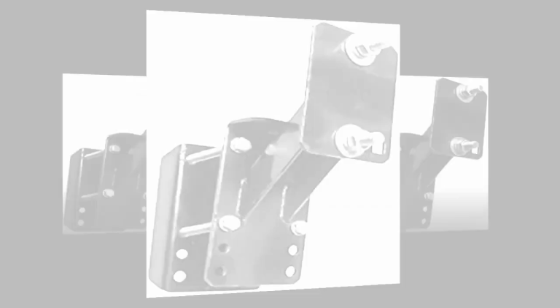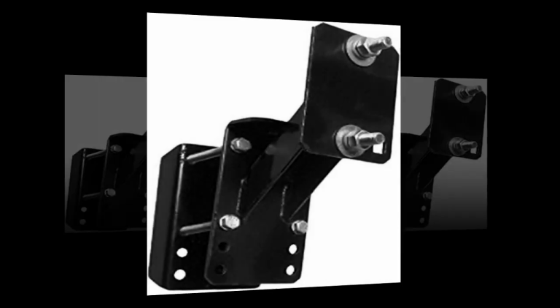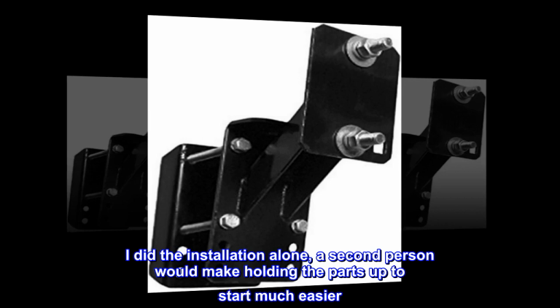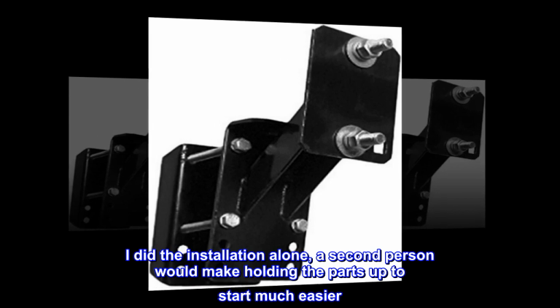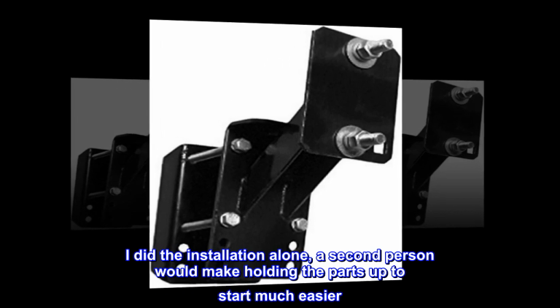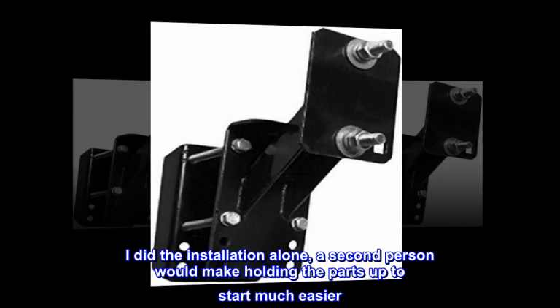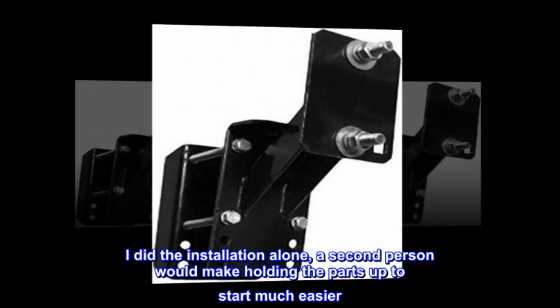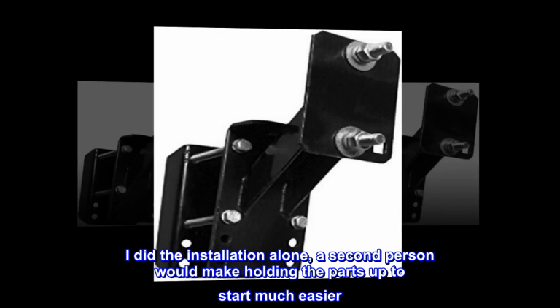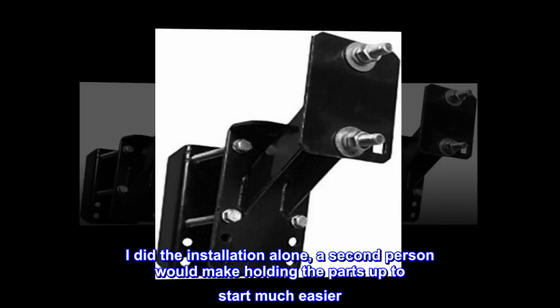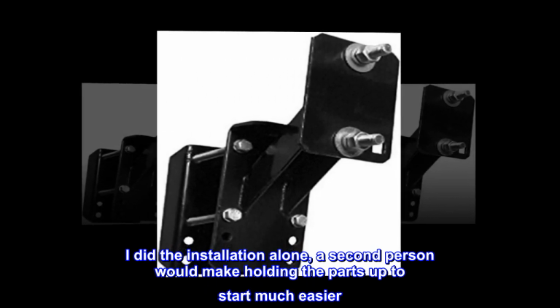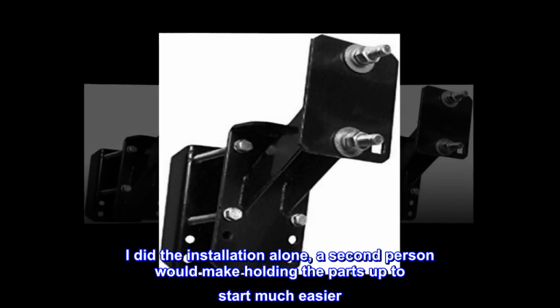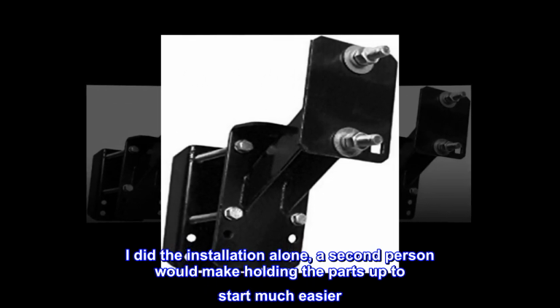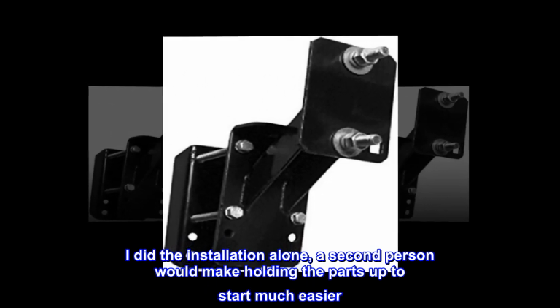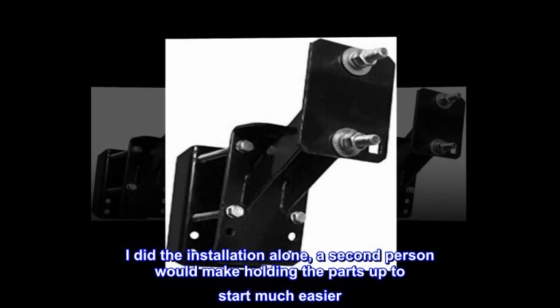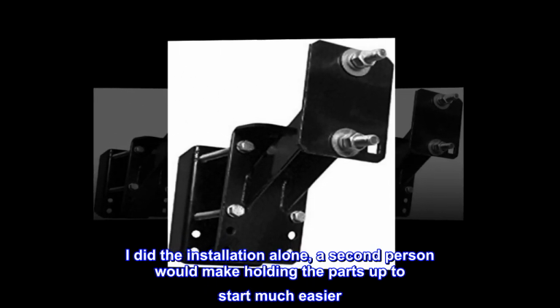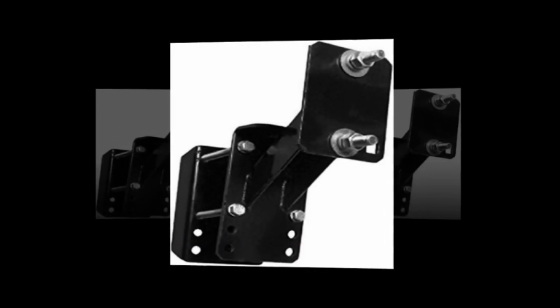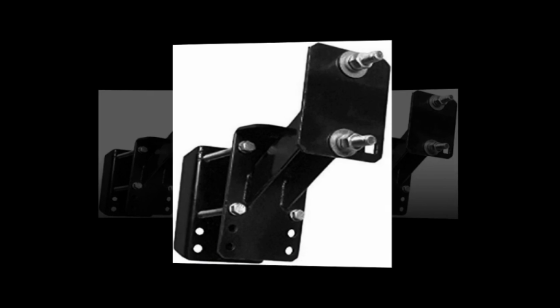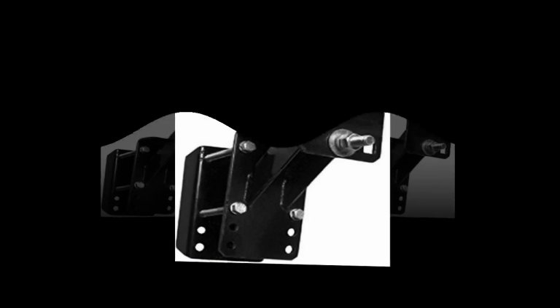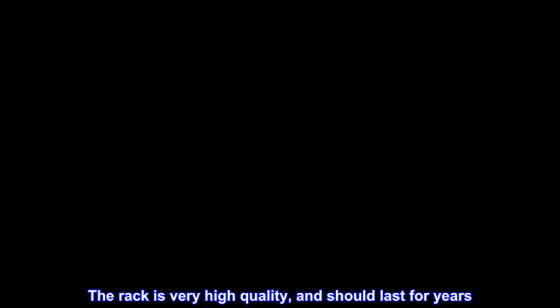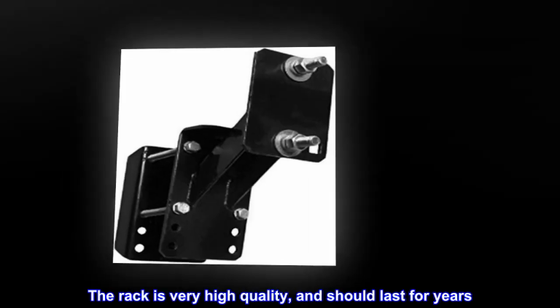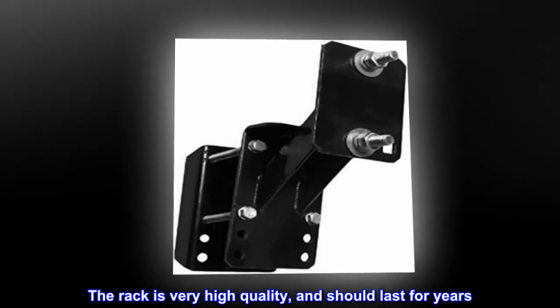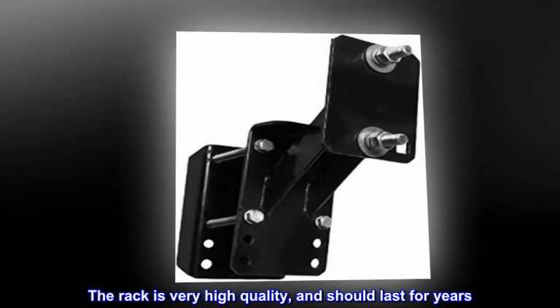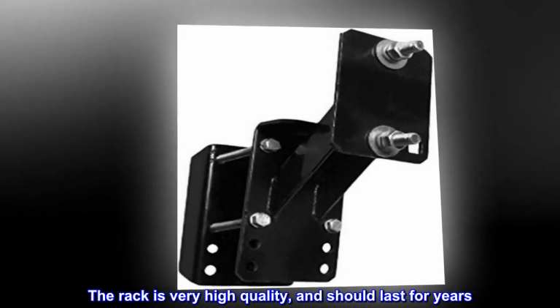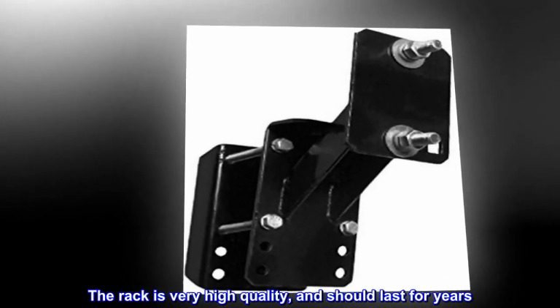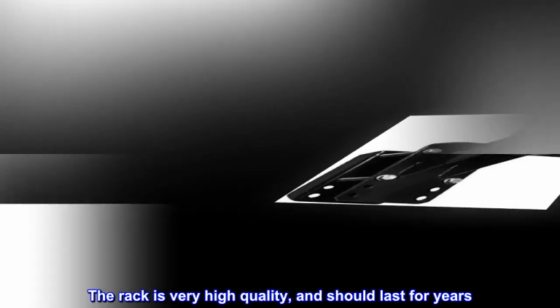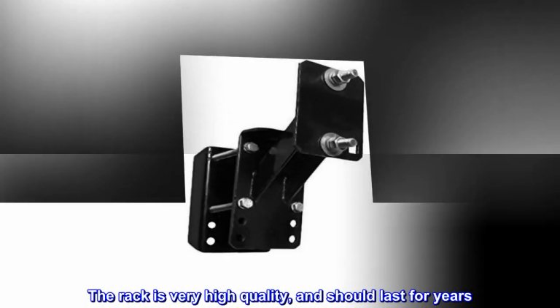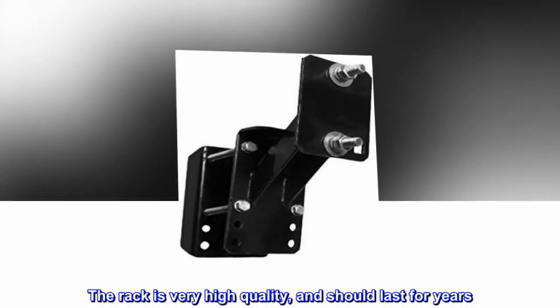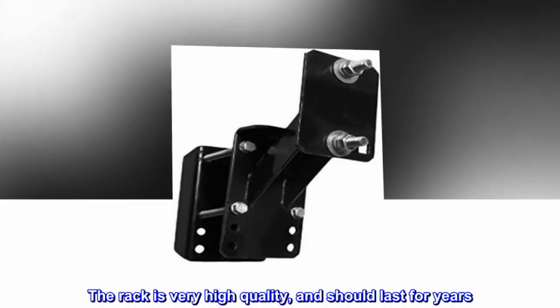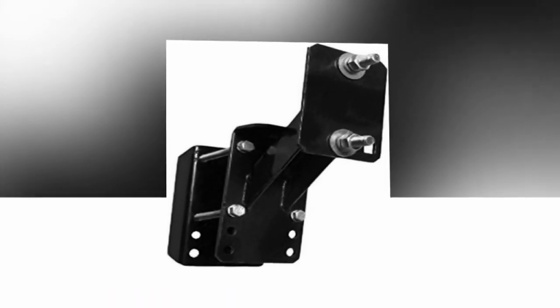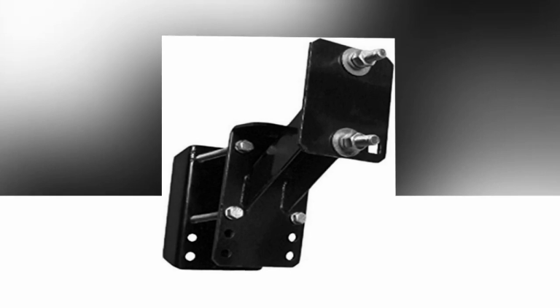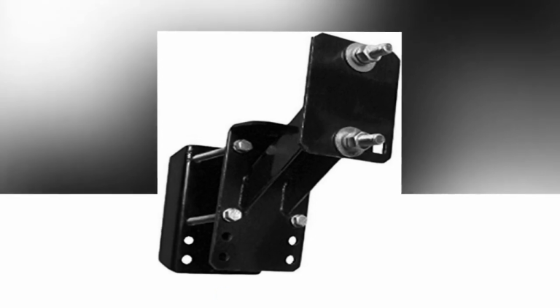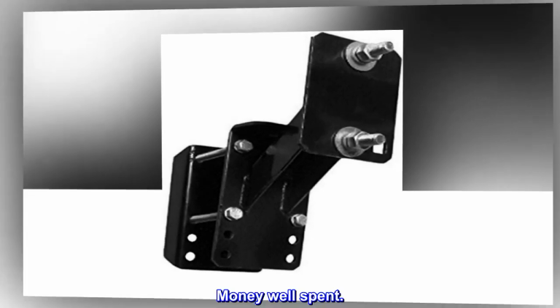I did the installation alone; a second person would make holding the parts up to start much easier. The rack is very high quality and should last for years. Money well spent.